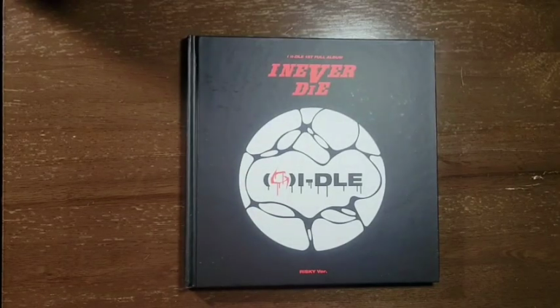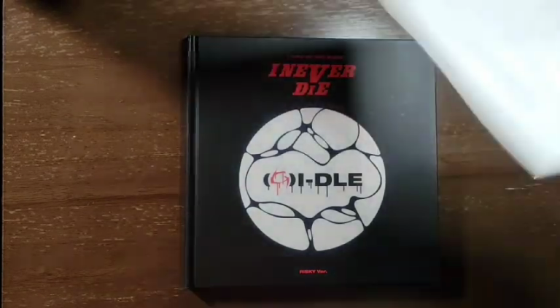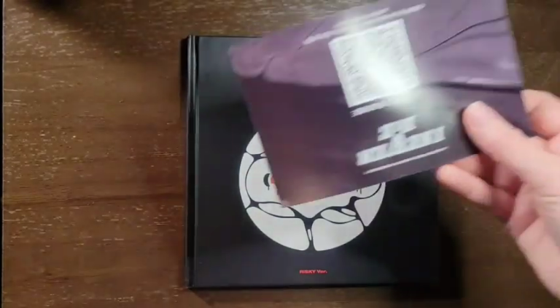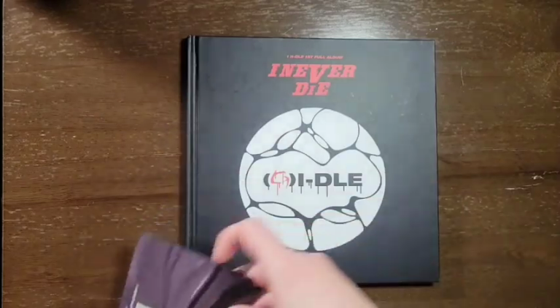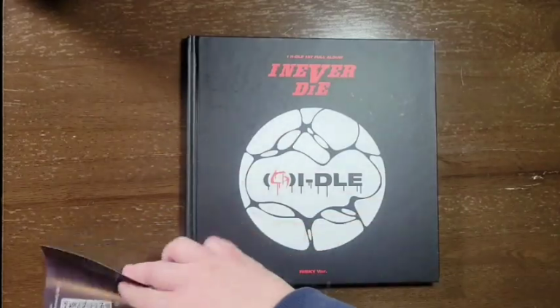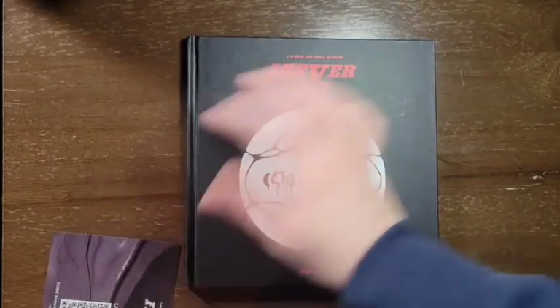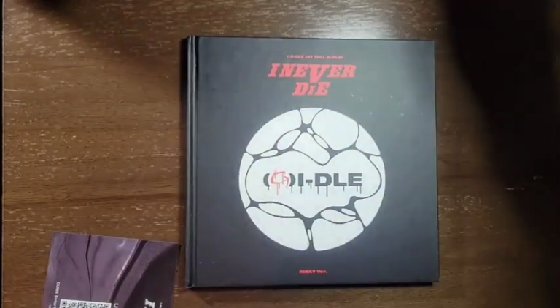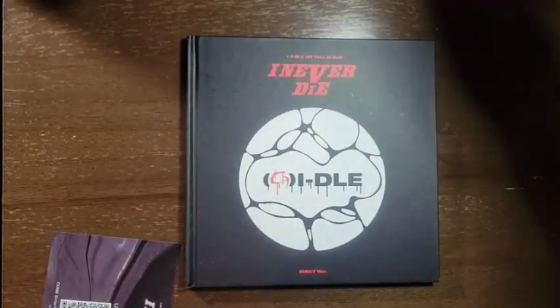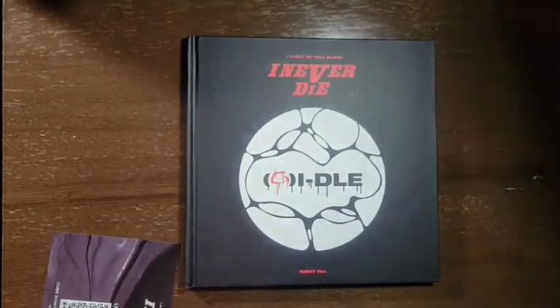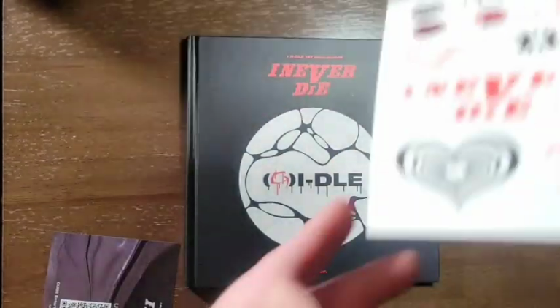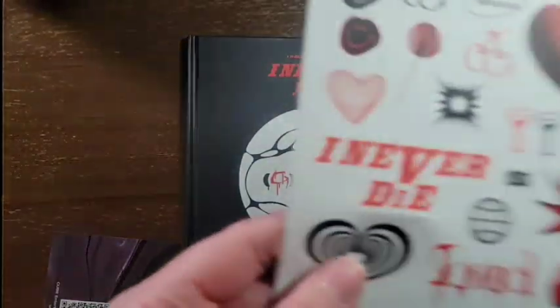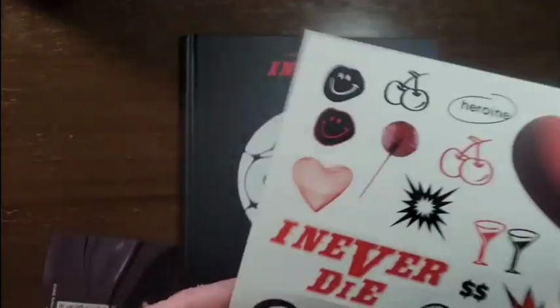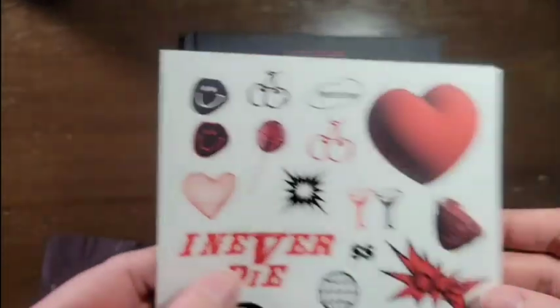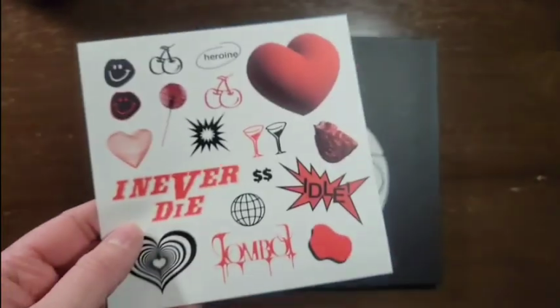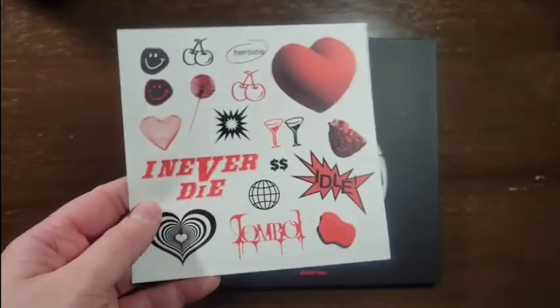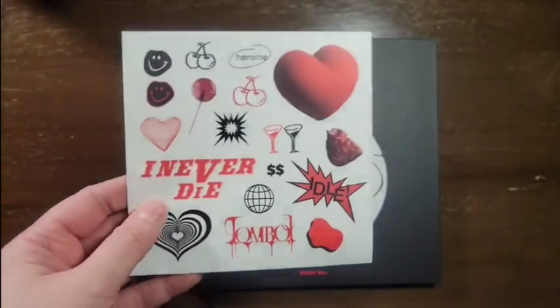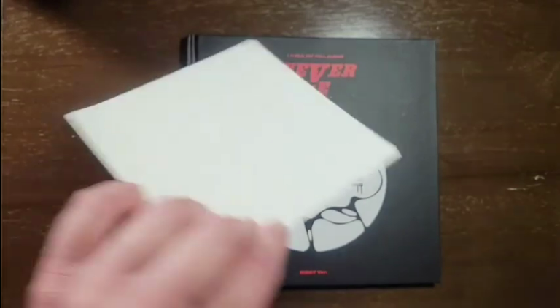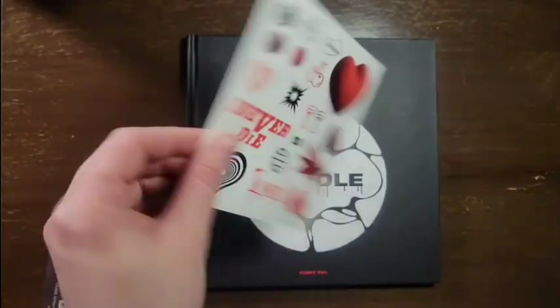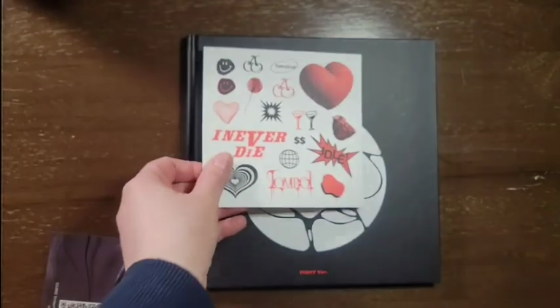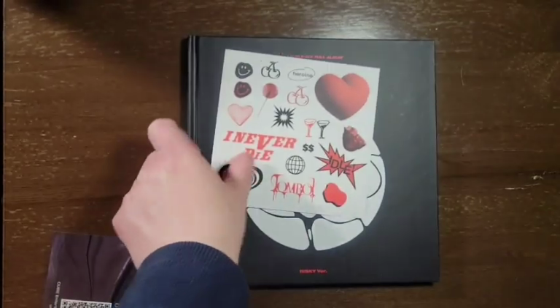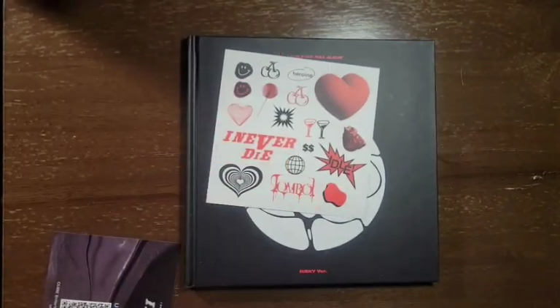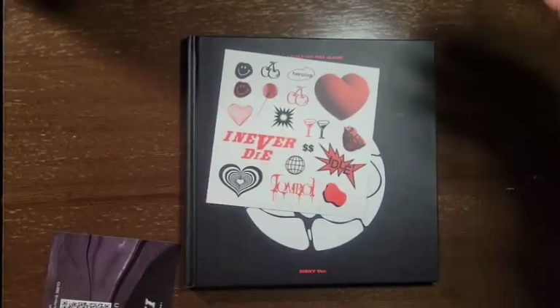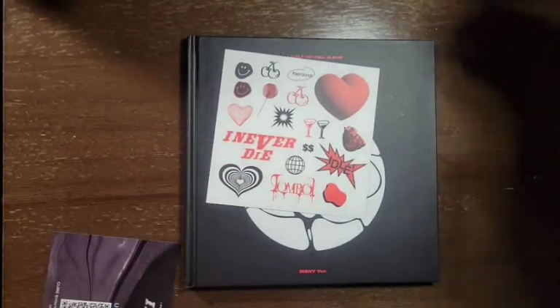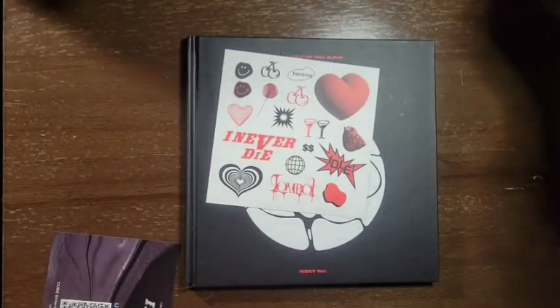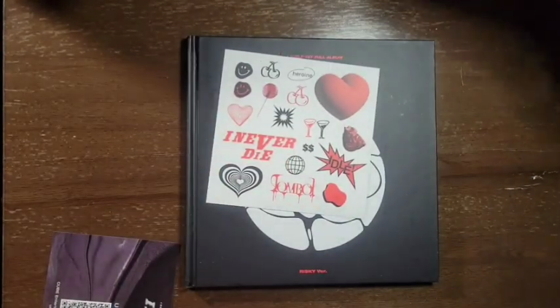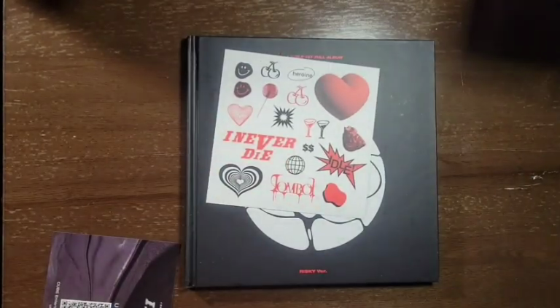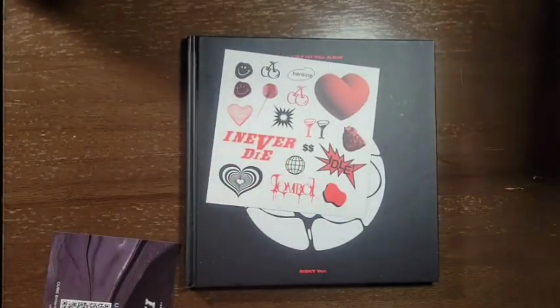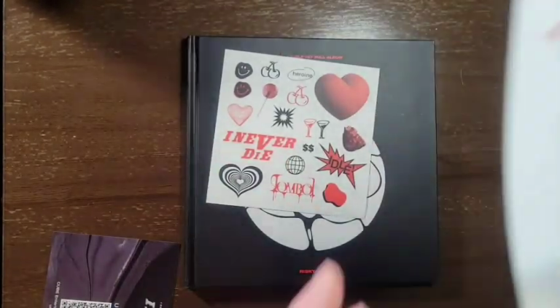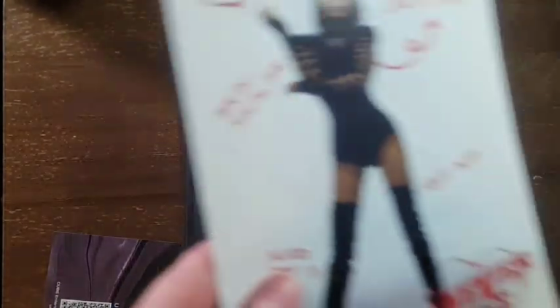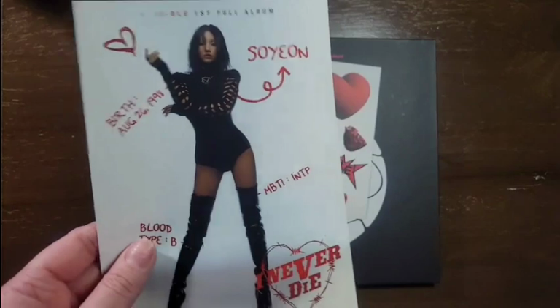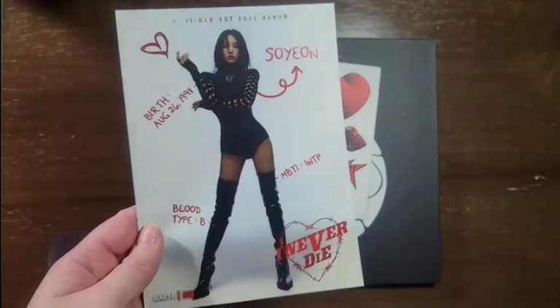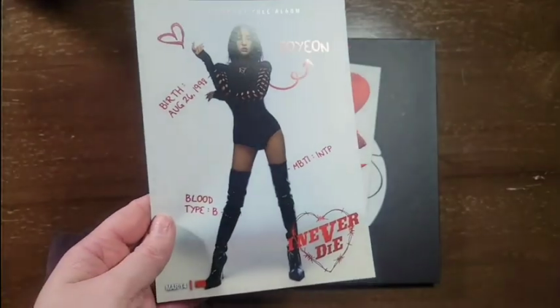A little cute thing — get that out of the way. Here are the stickers for this version. Let's see what I got for my little mini poster. Nice.